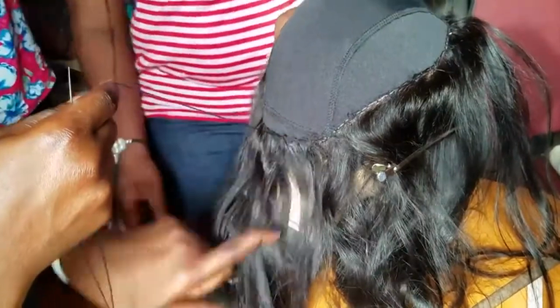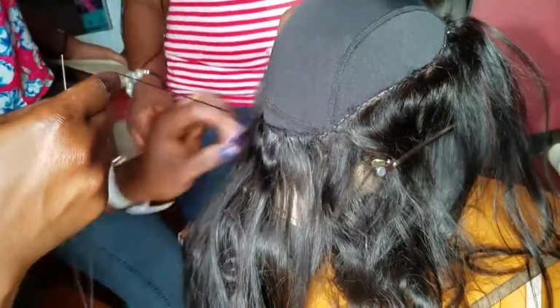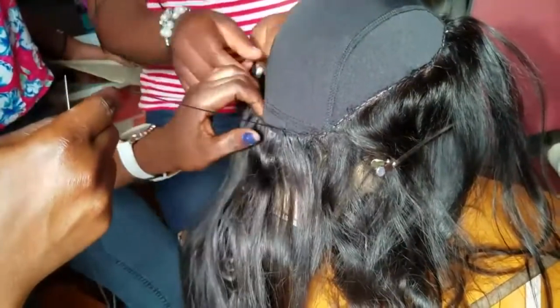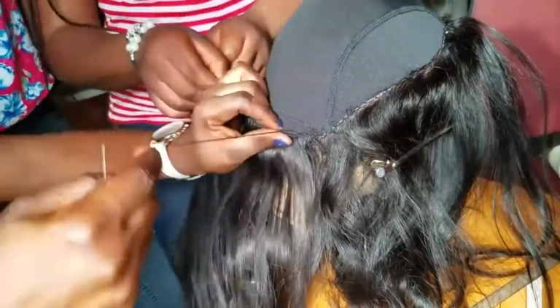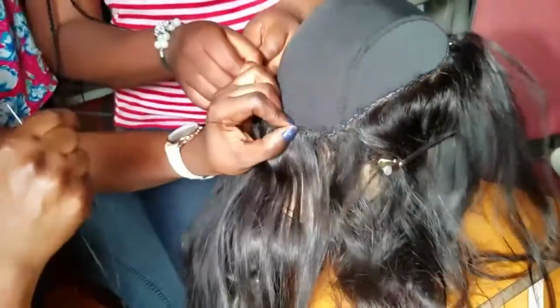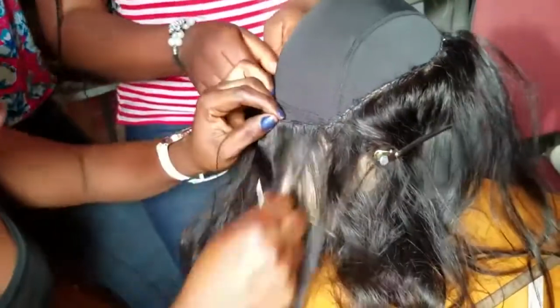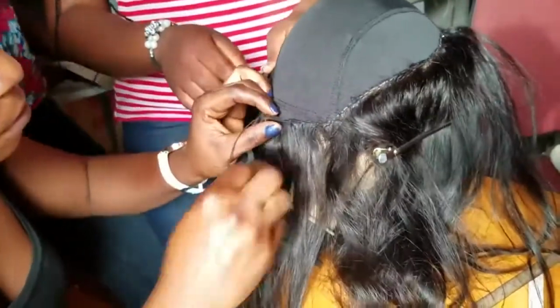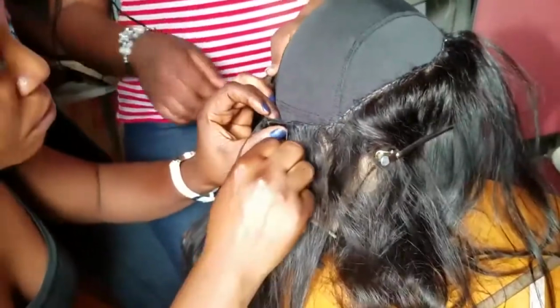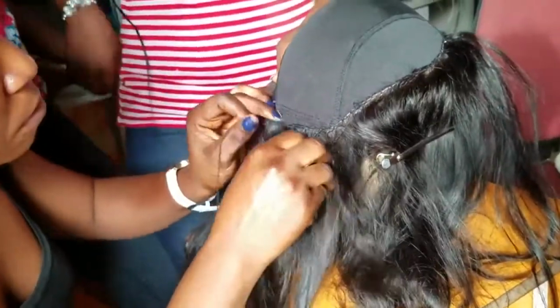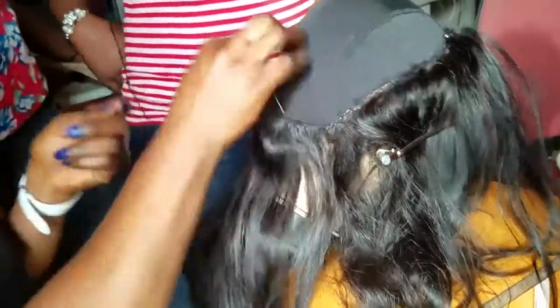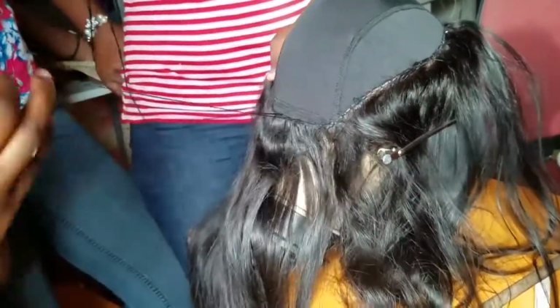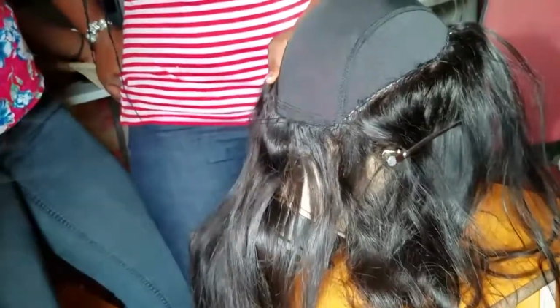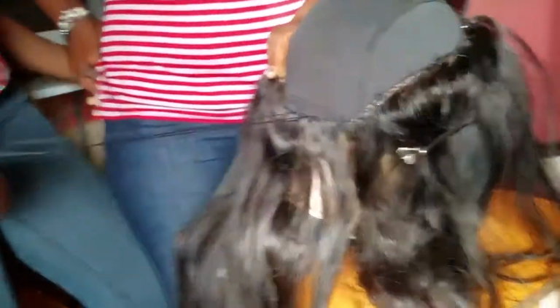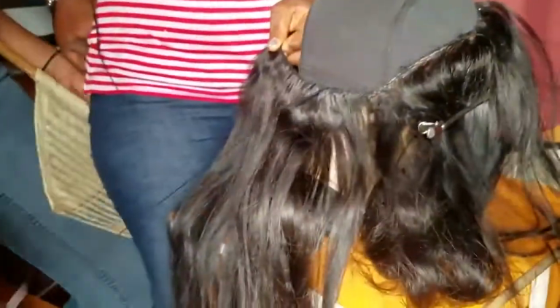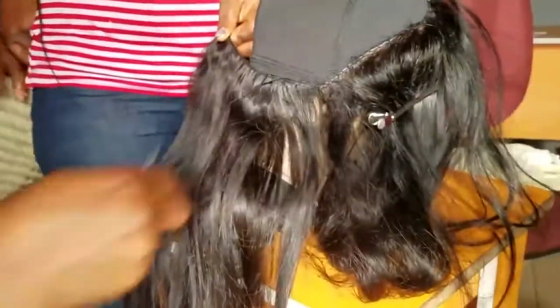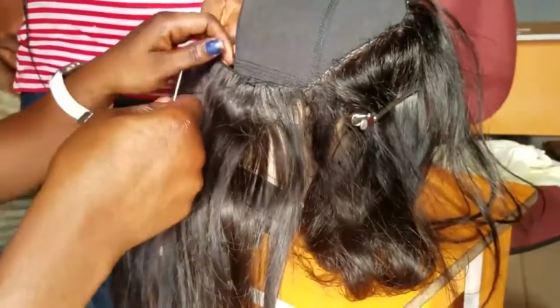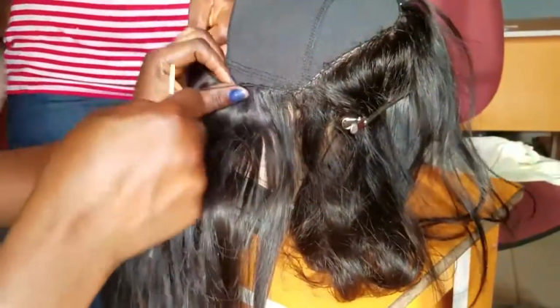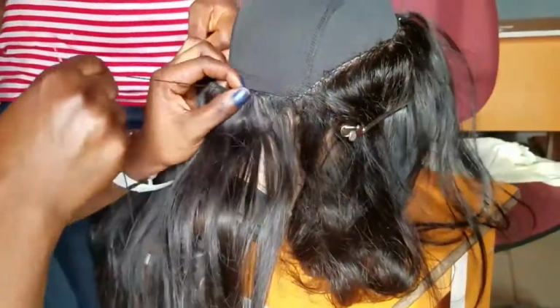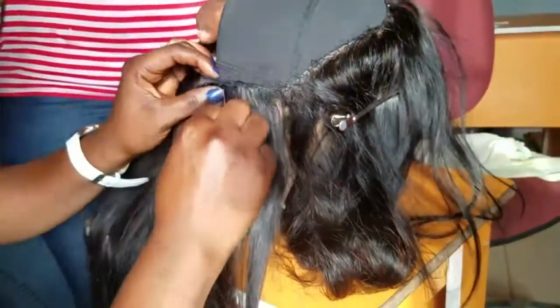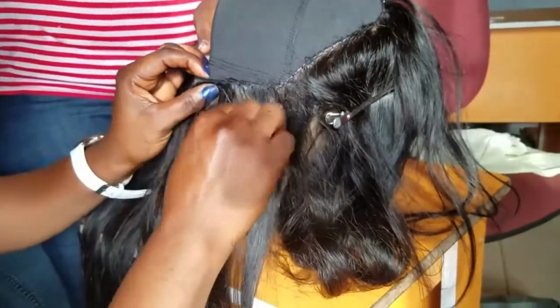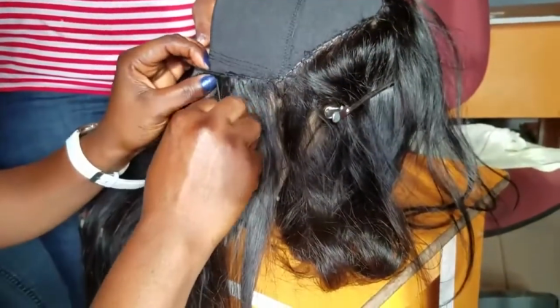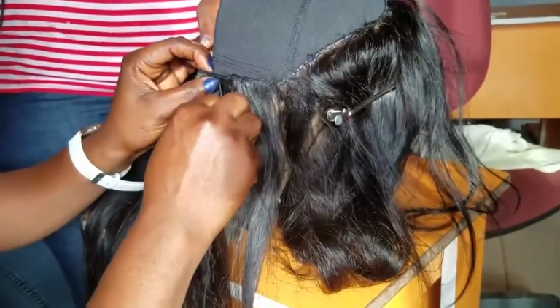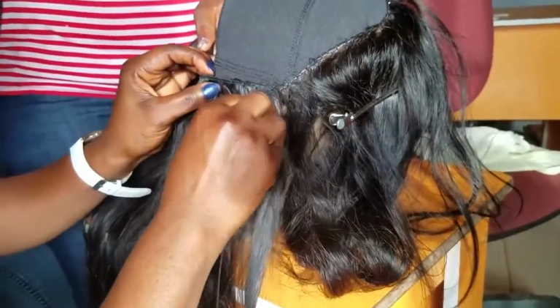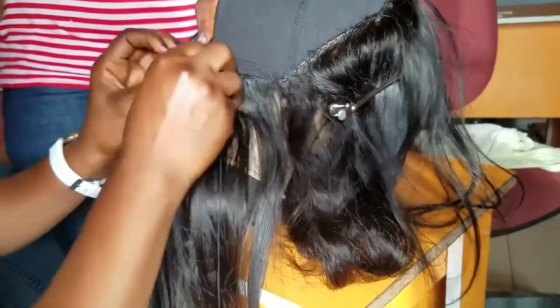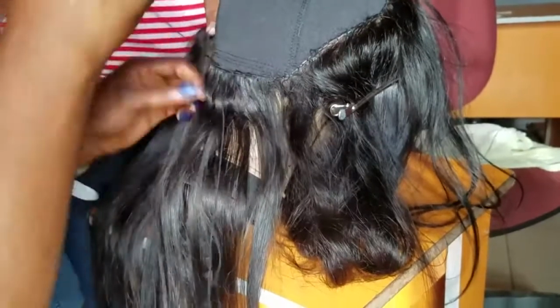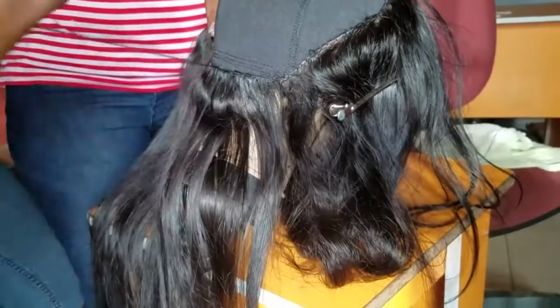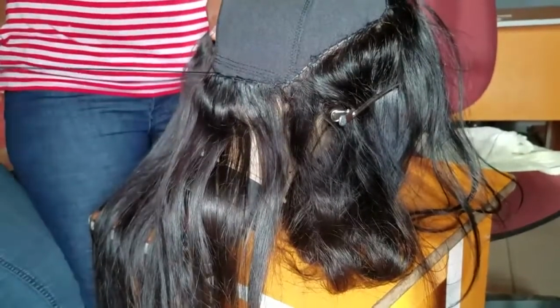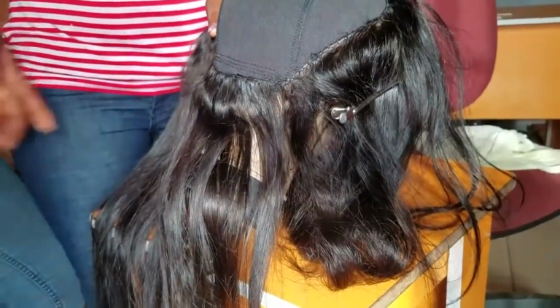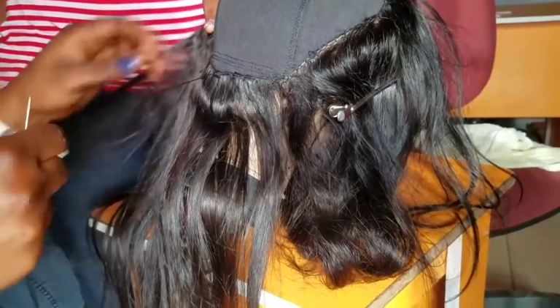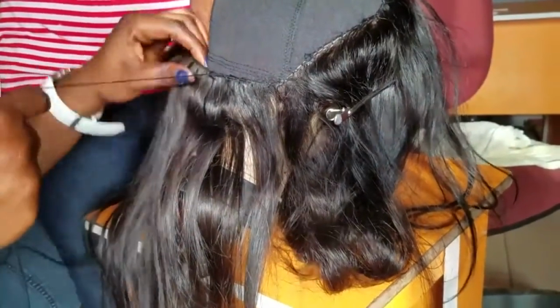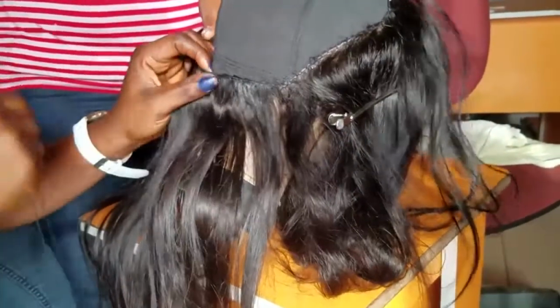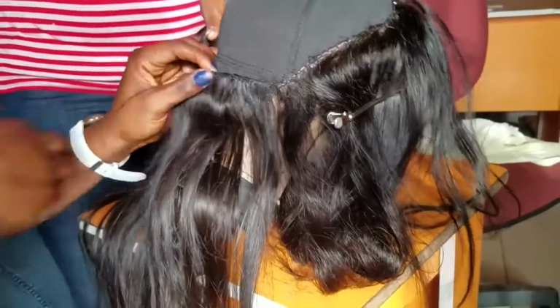The first bundle at the back will double the weft because we really want the wig to be very, very full. For the hand you're seeing in this video, this is because we are also teaching our student how to make a frontal wig.